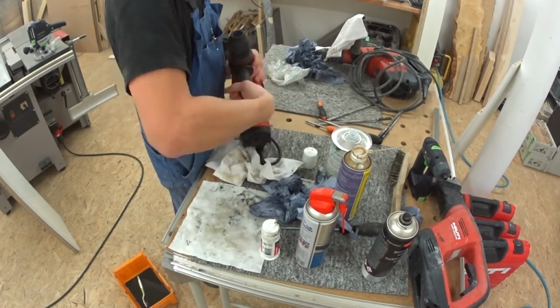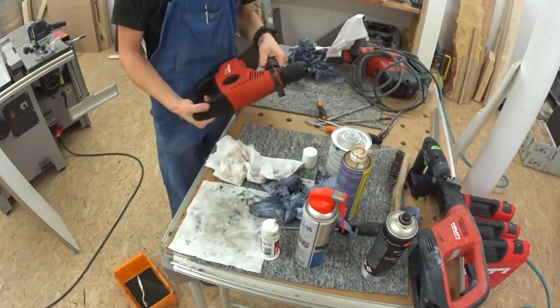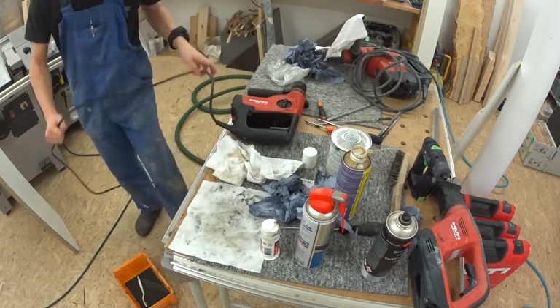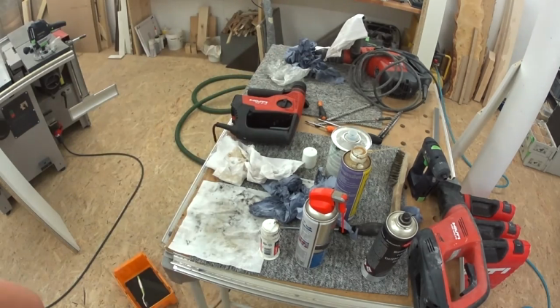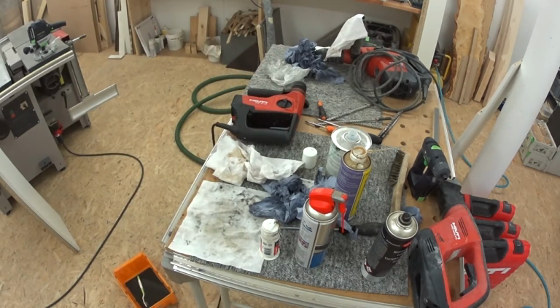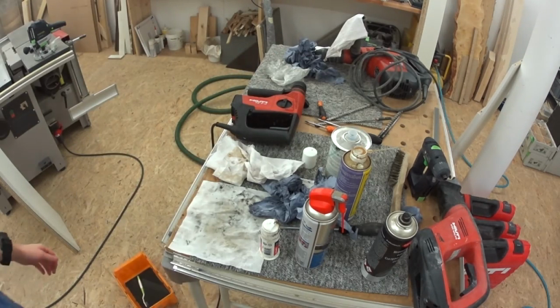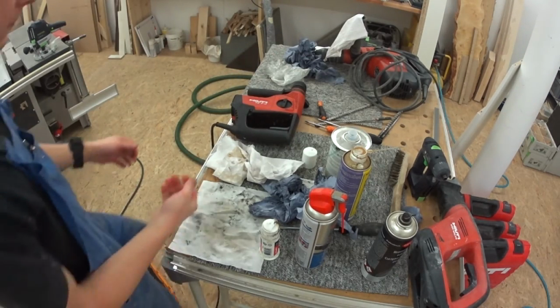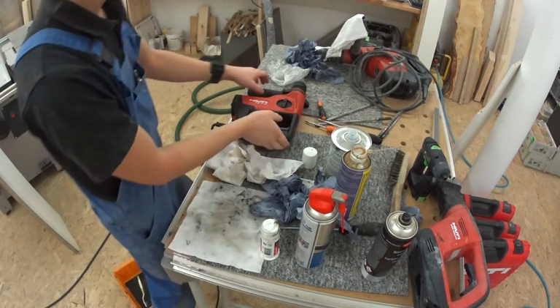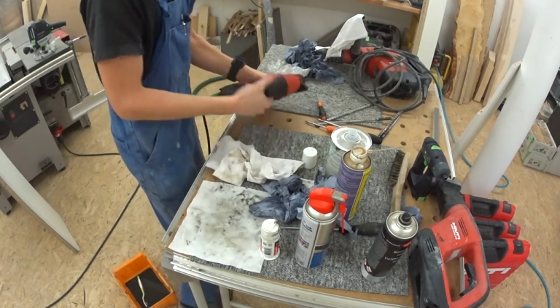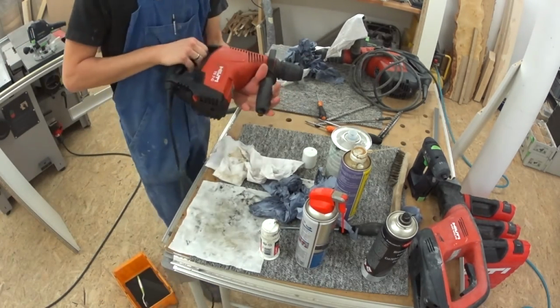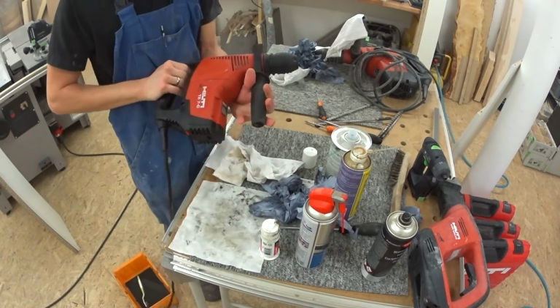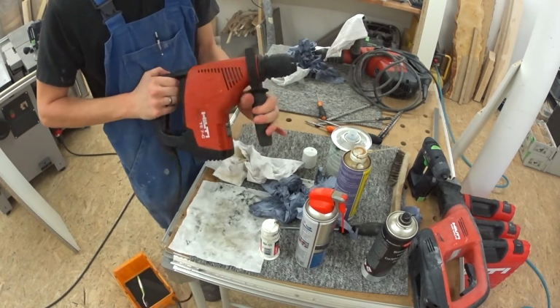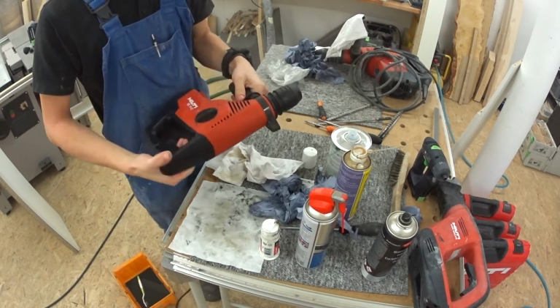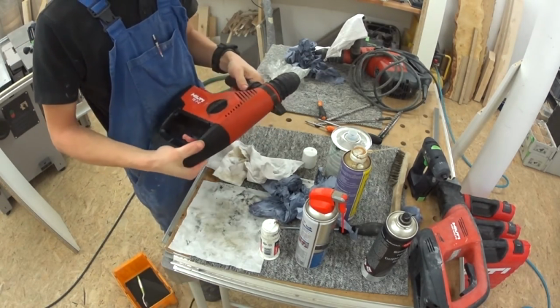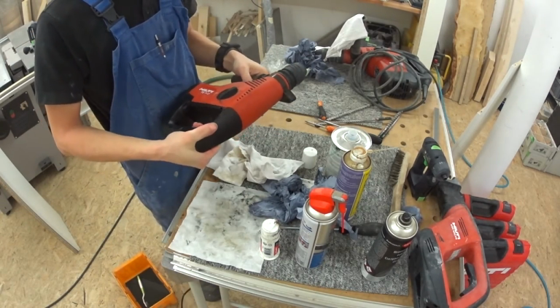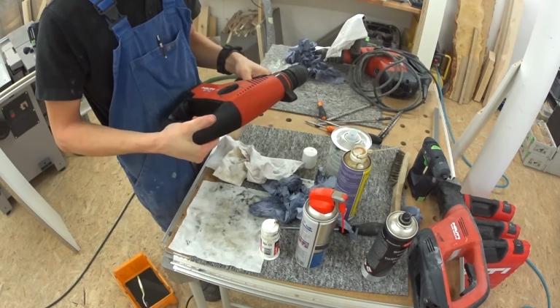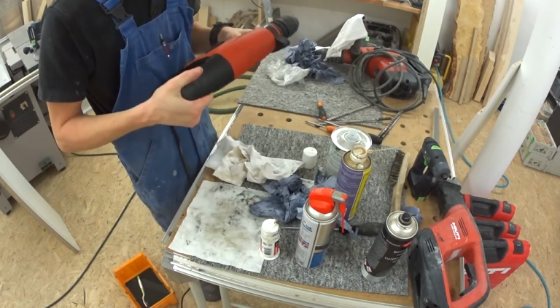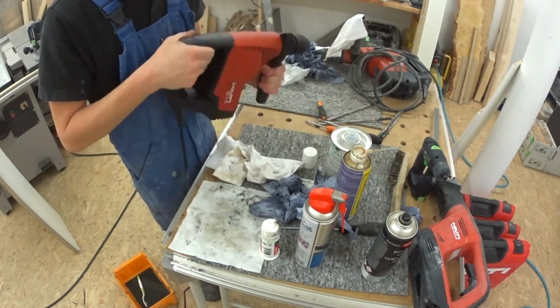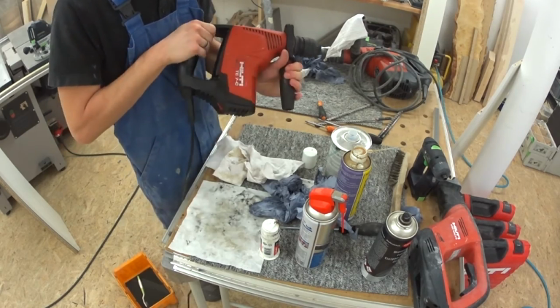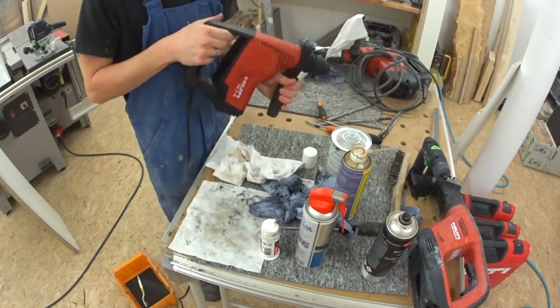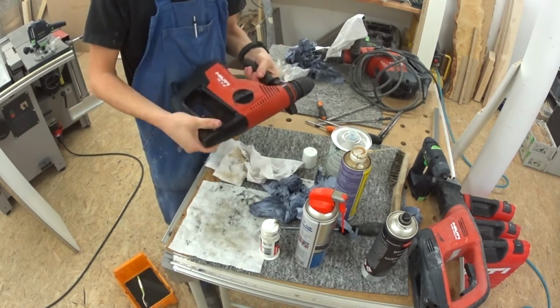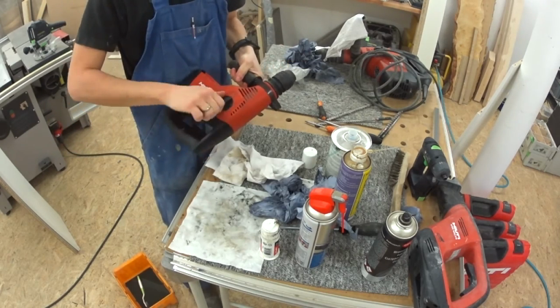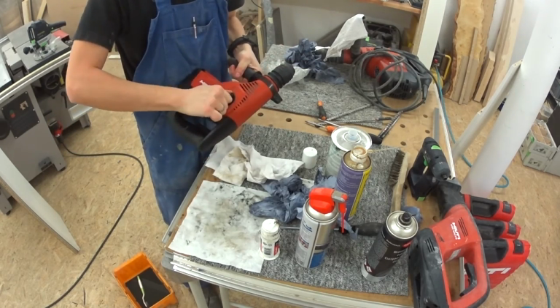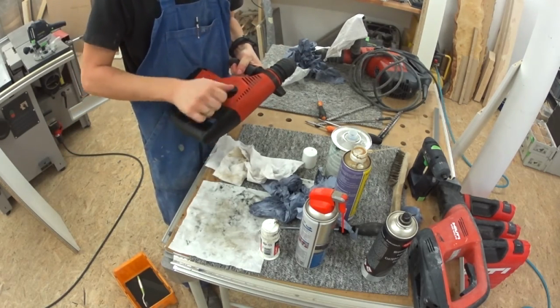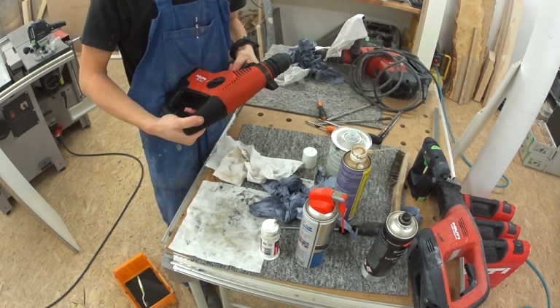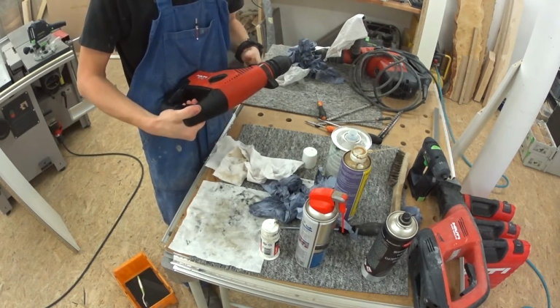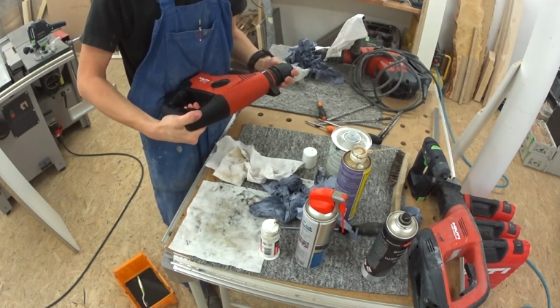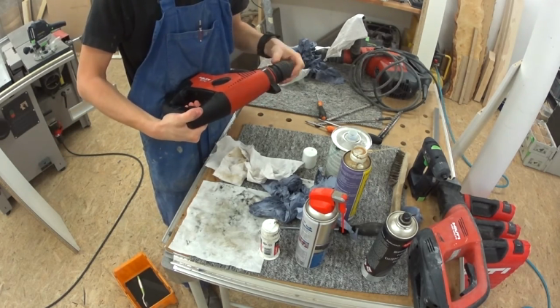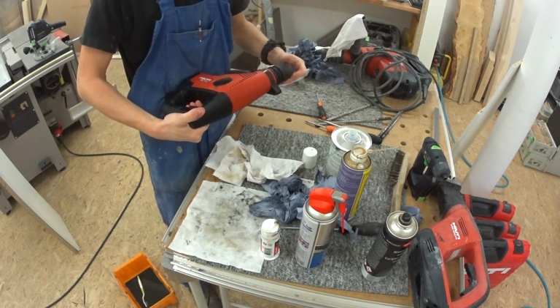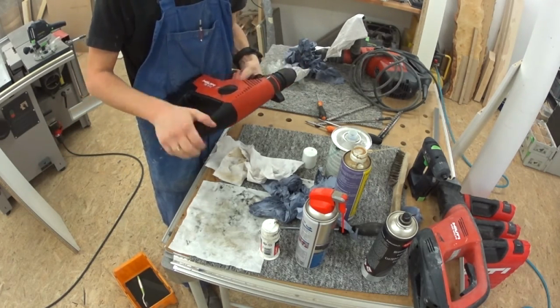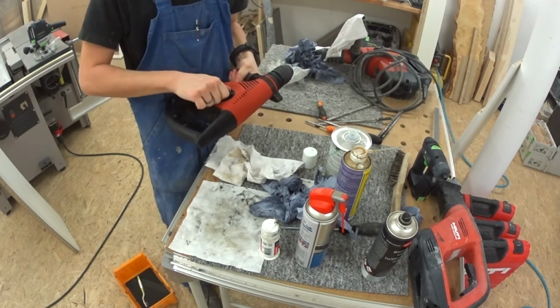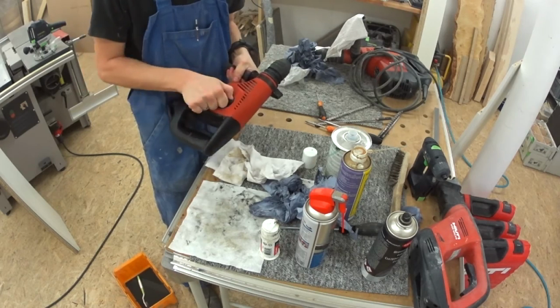Now, cross your fingers — will it work? Yay! It's alive! The last finishing touches, but the machine looked great again.